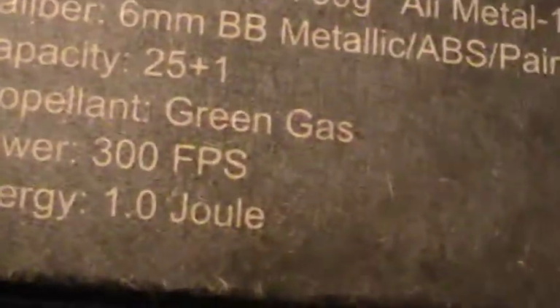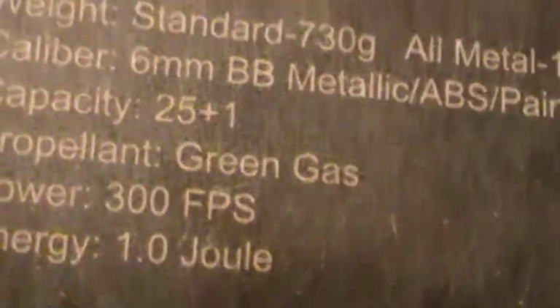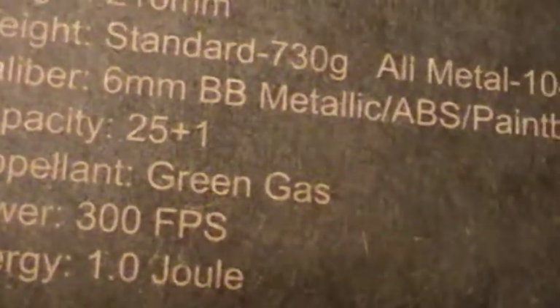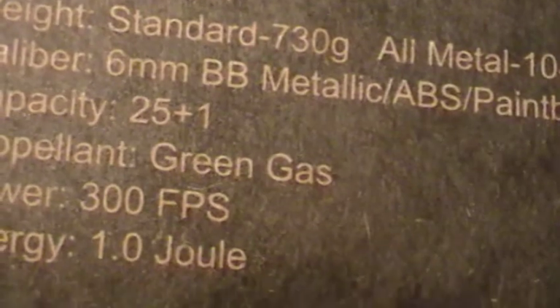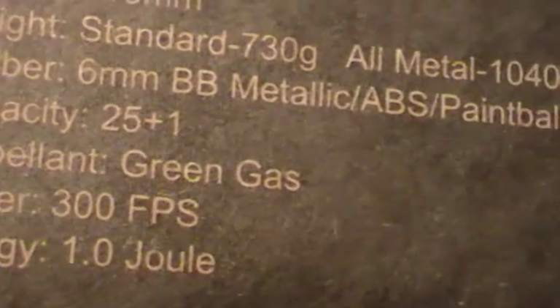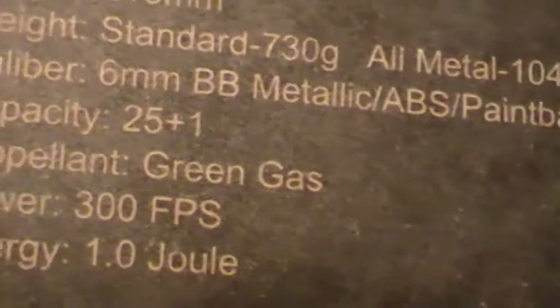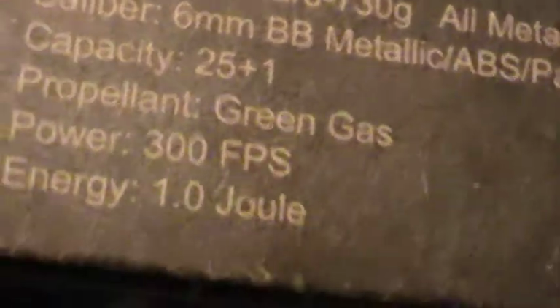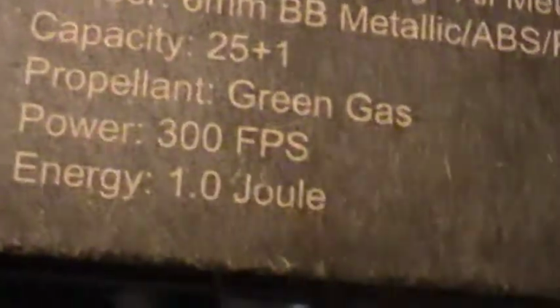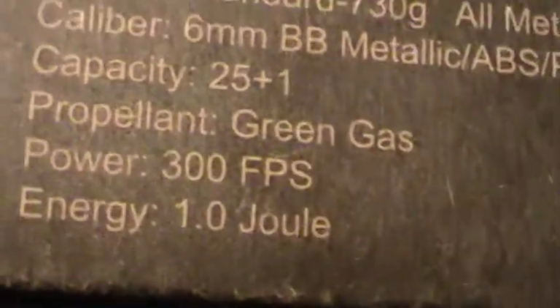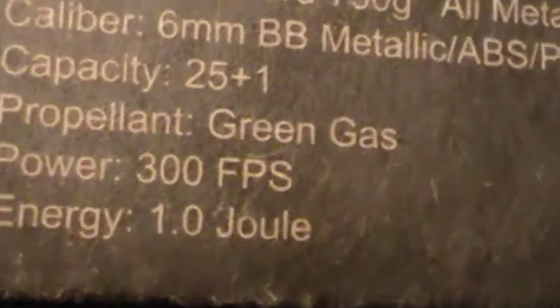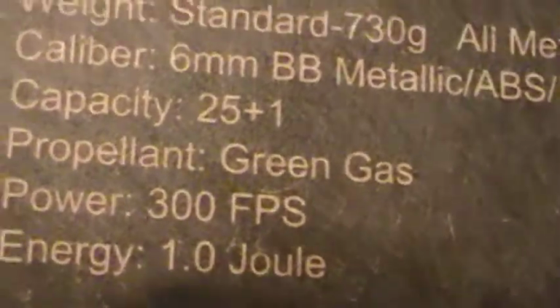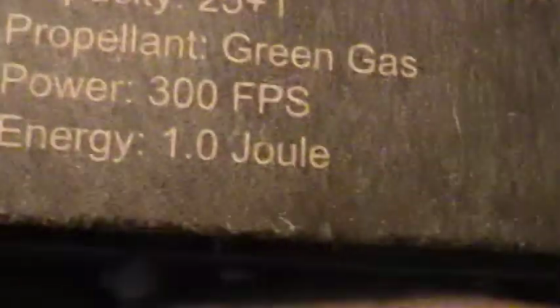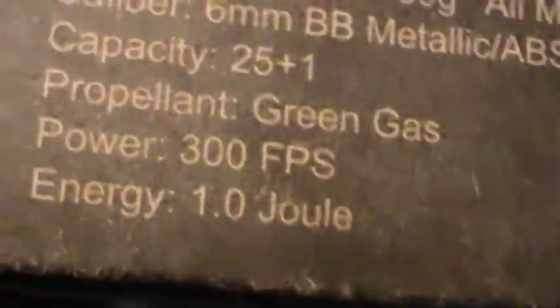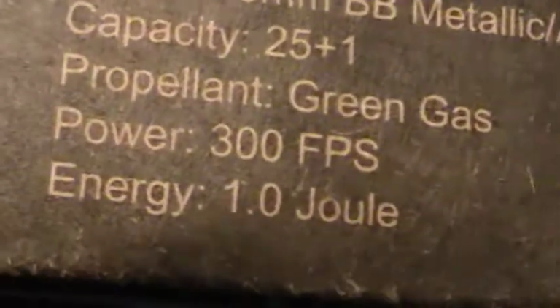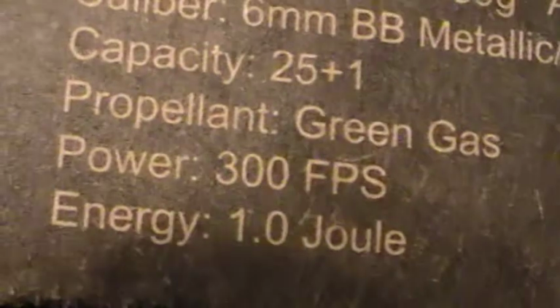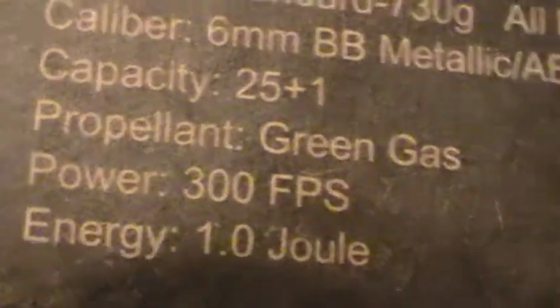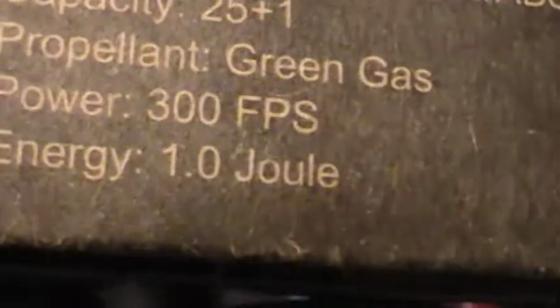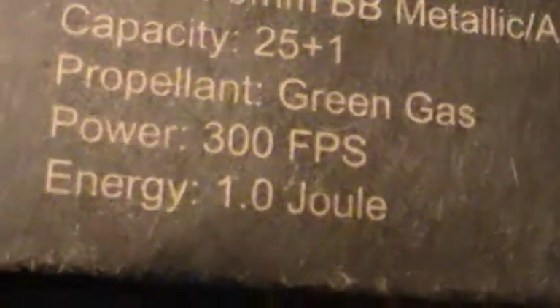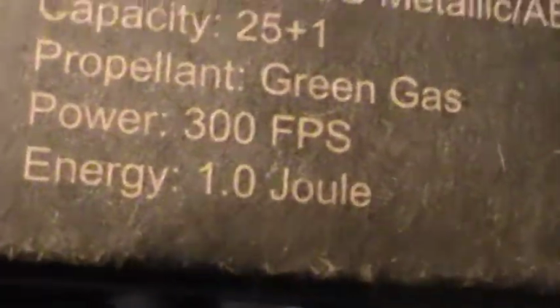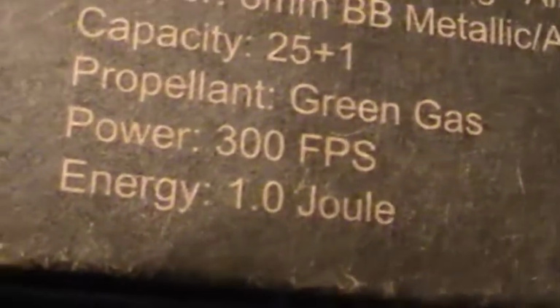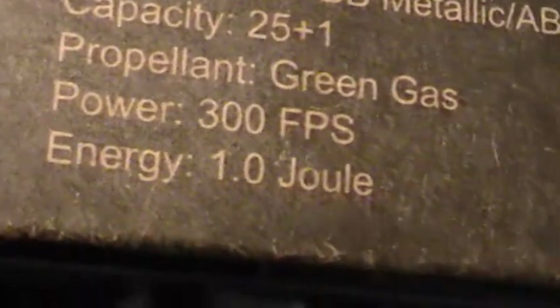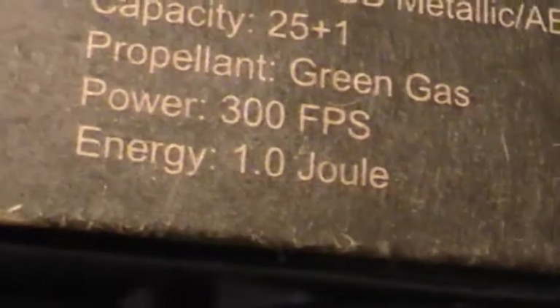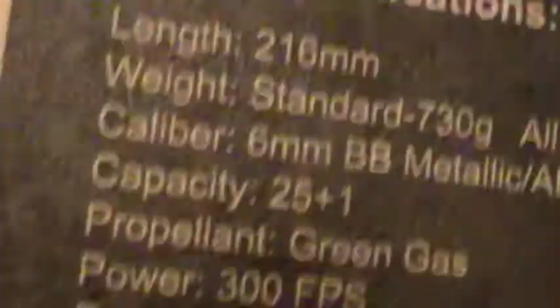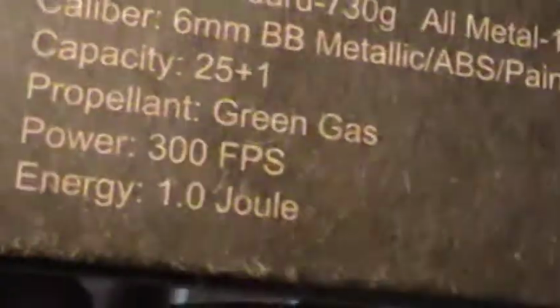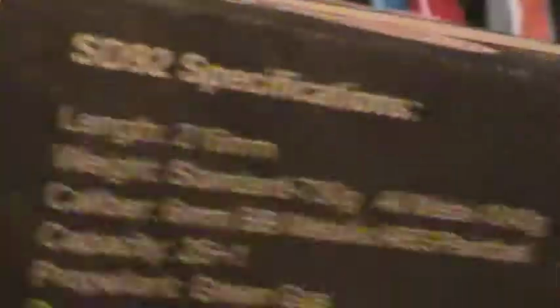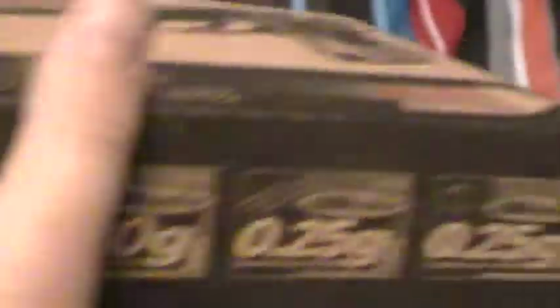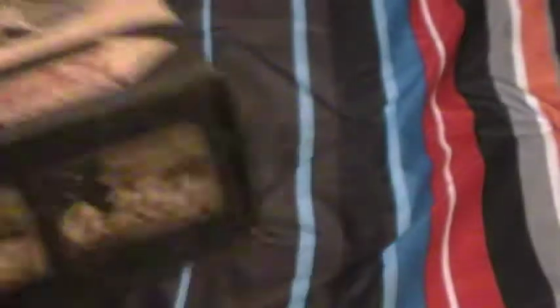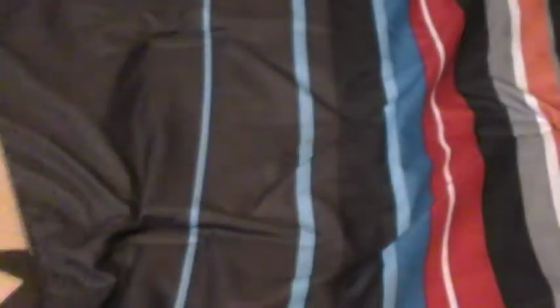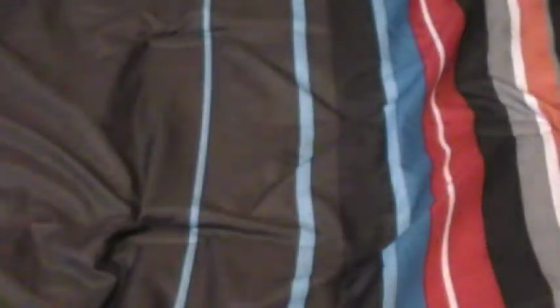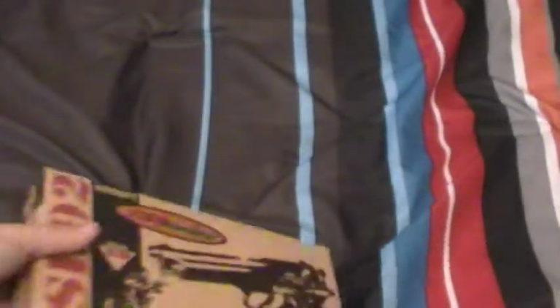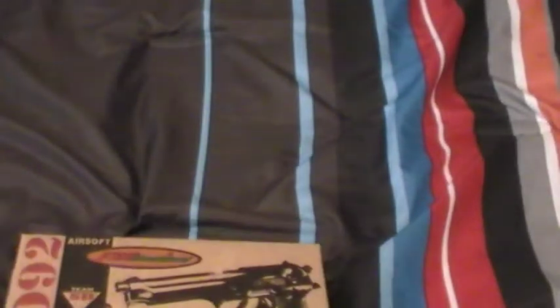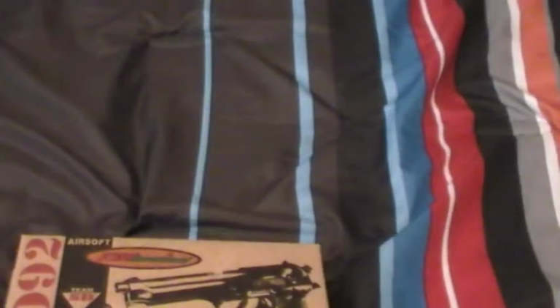It is green gas, or I'm pretty sure you can use propane — not sure though, I would use green gas. It lubricates your parts while you're firing. 300 FPS, and then I think it's 1 joule scale, if that's what that is.